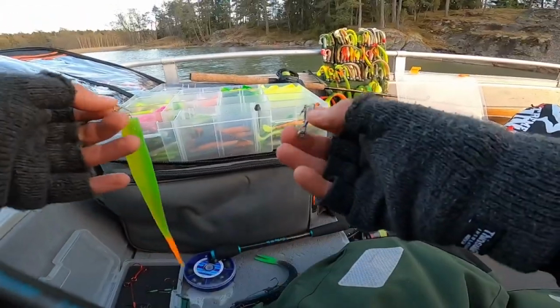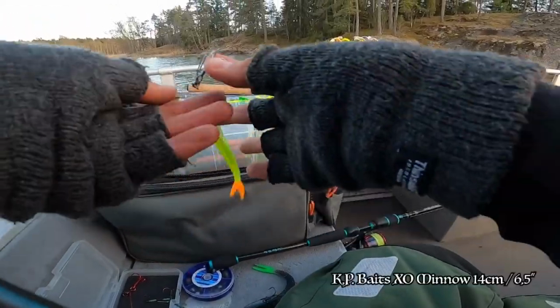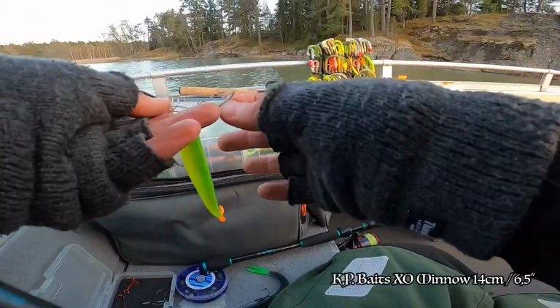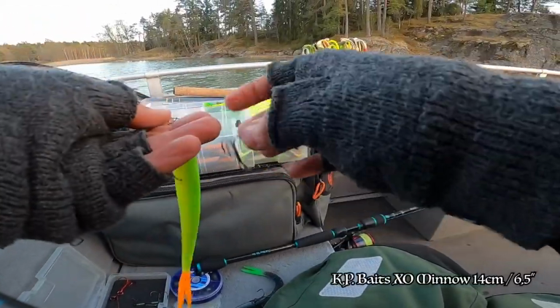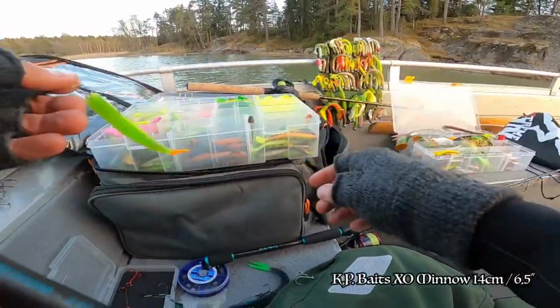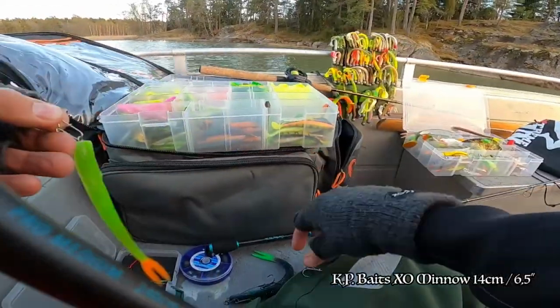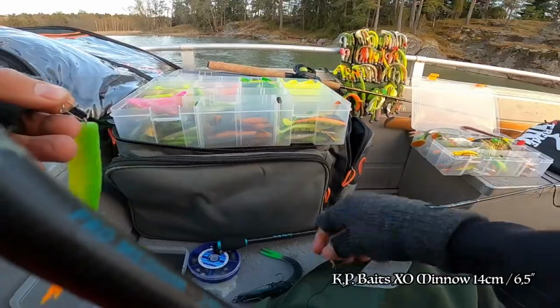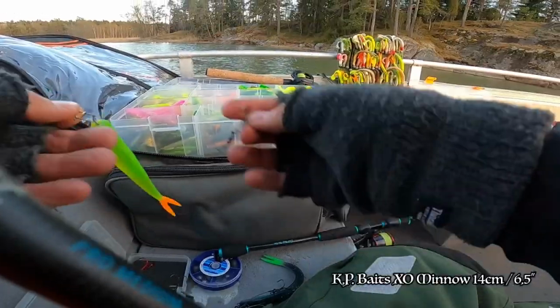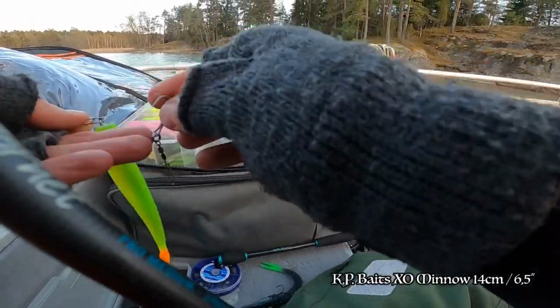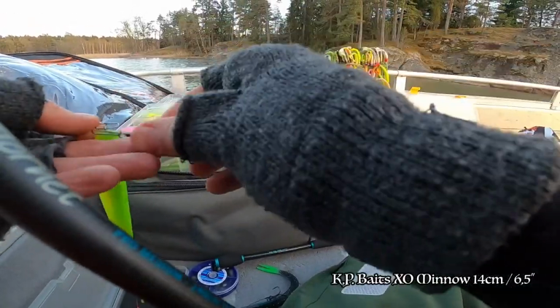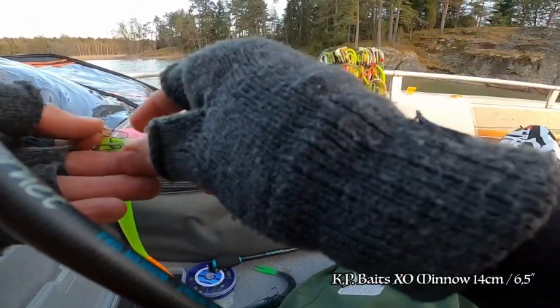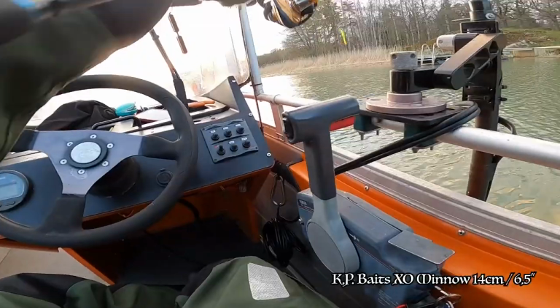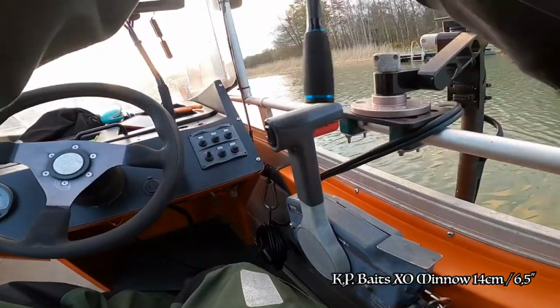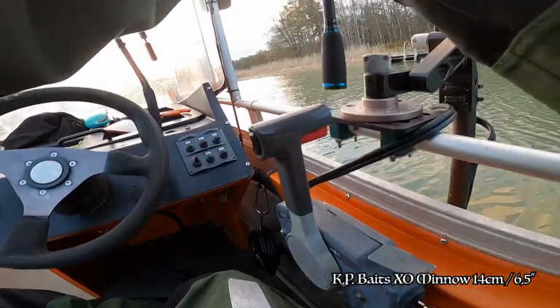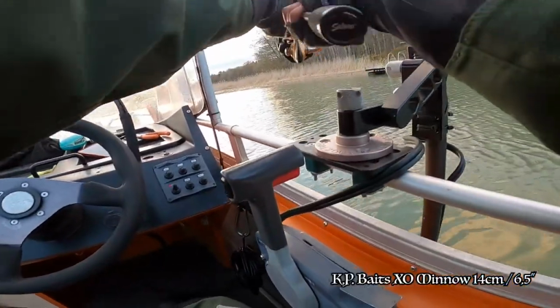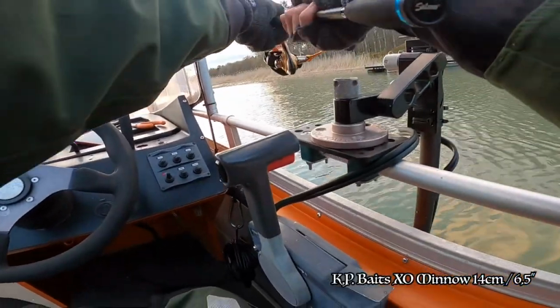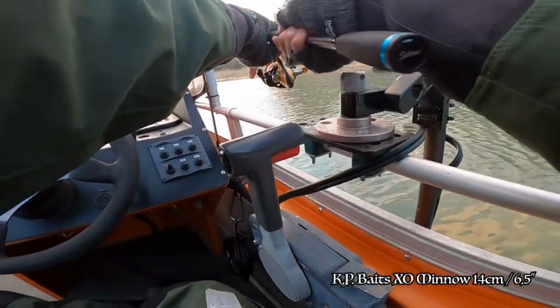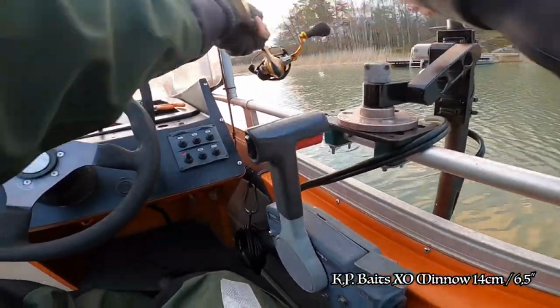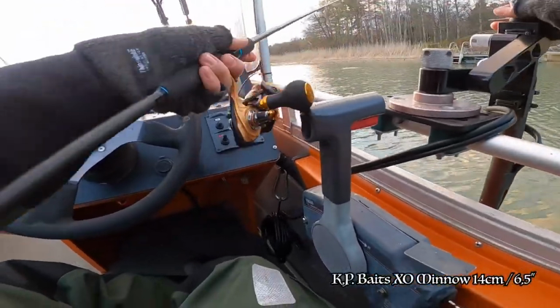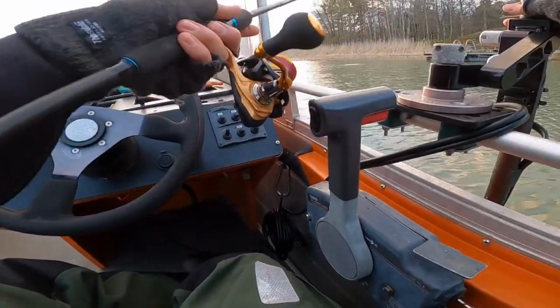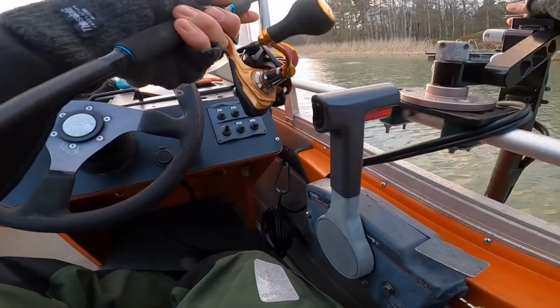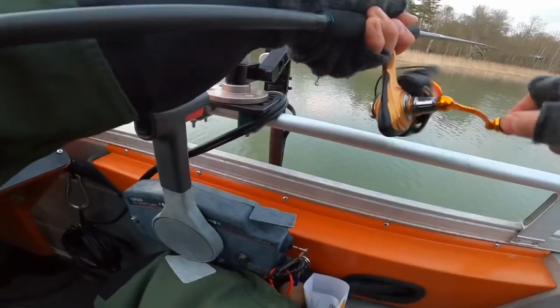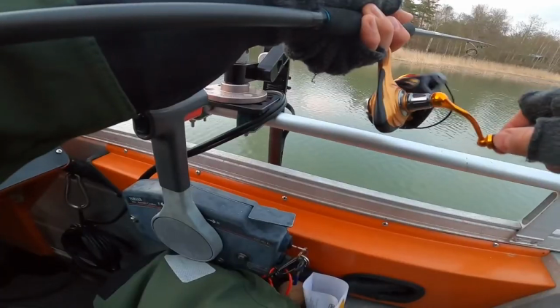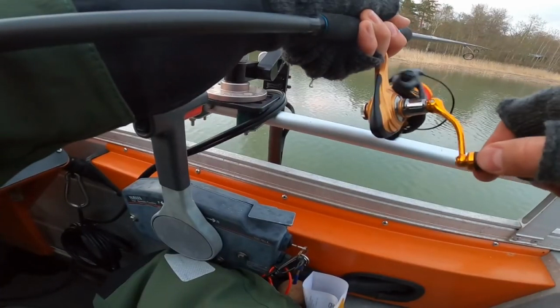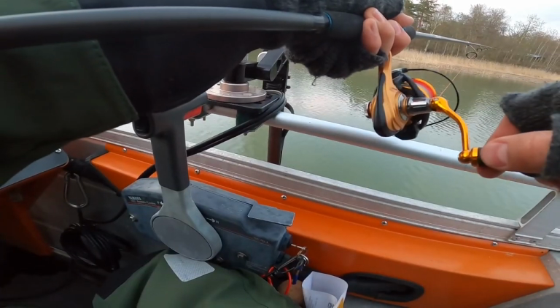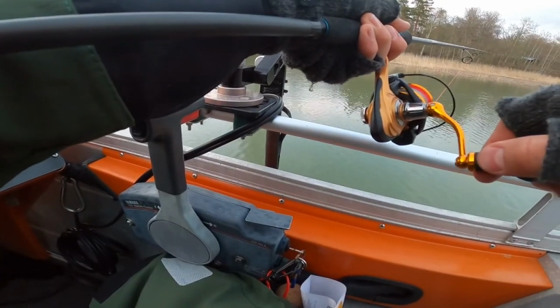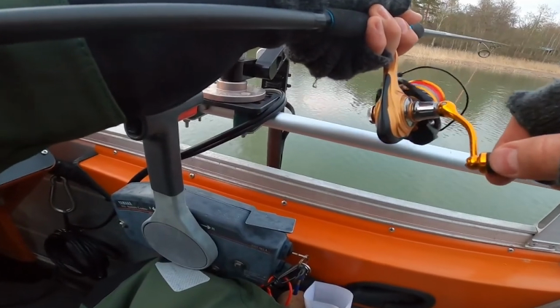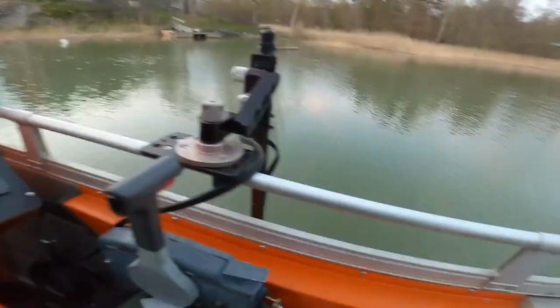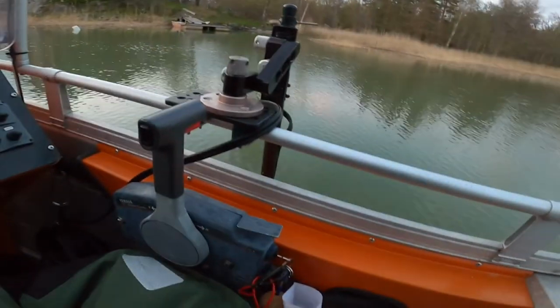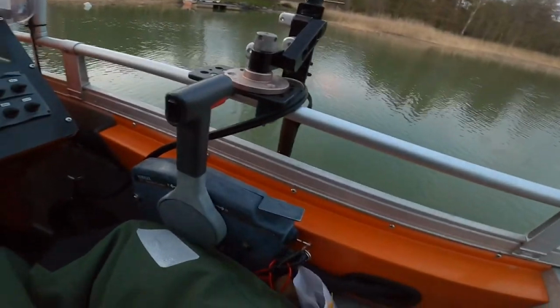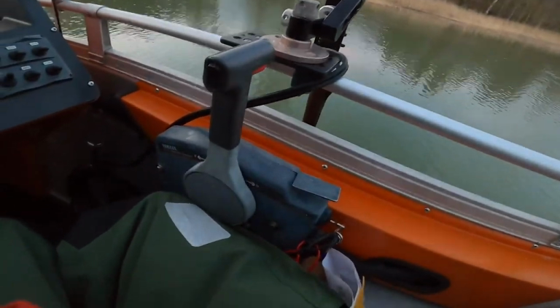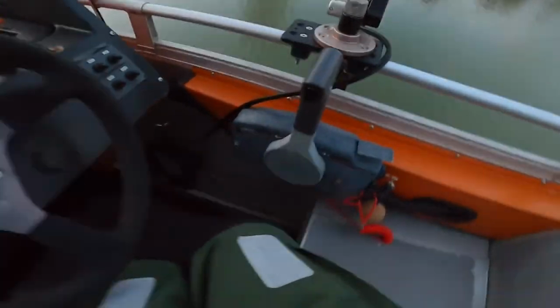Towards the end of the trip, I tried another old favorite — the Exo Minnow by KP Baits. And finally some action. After hours of fishing, first bite.